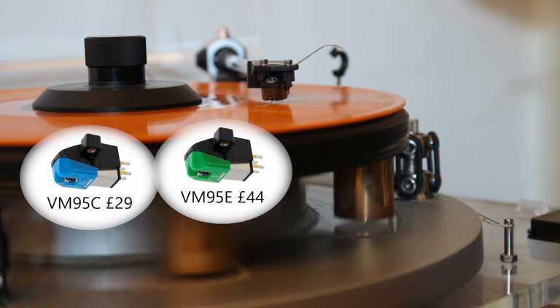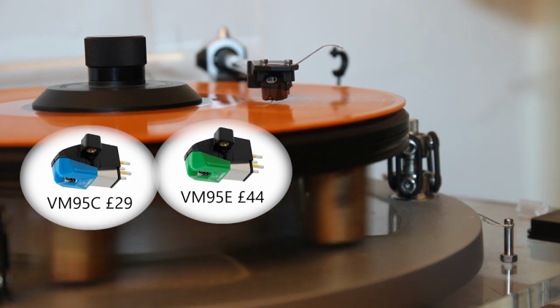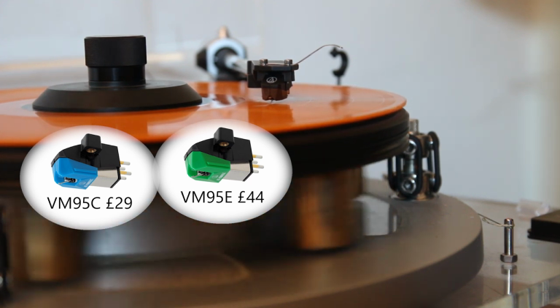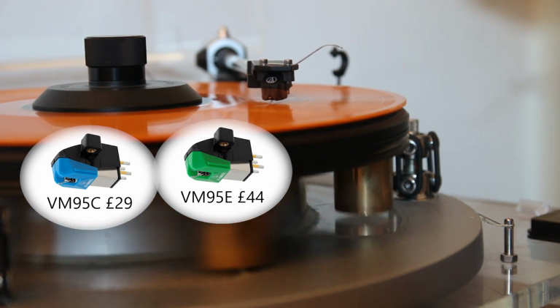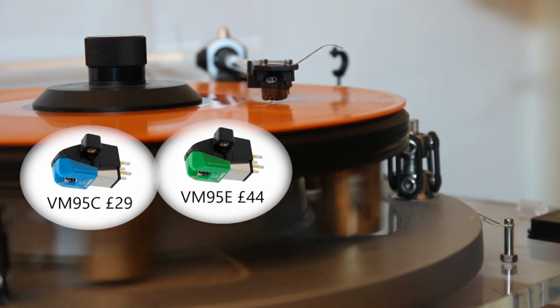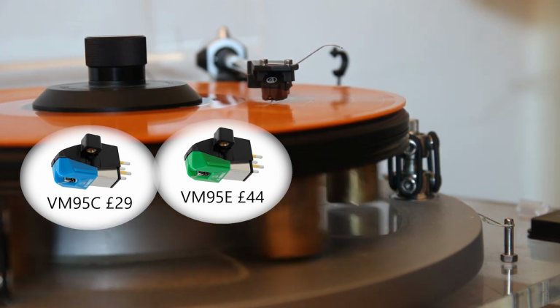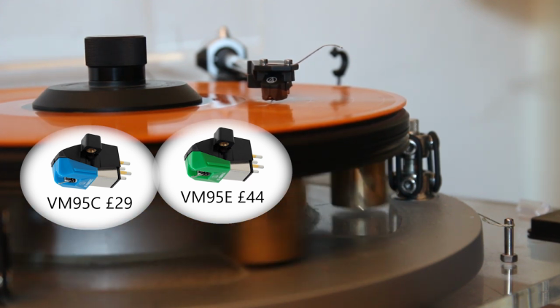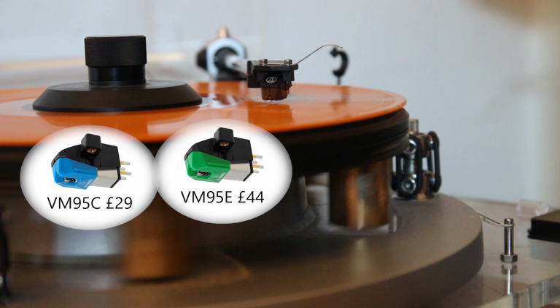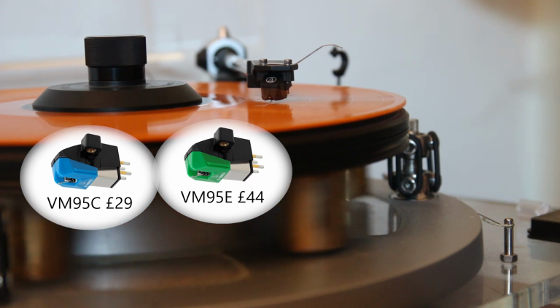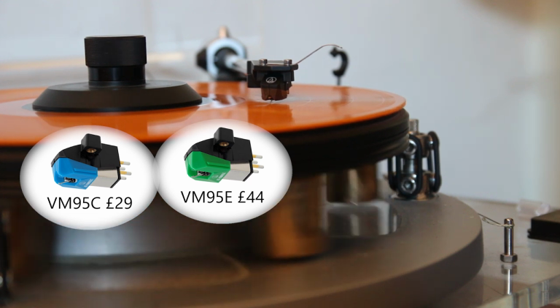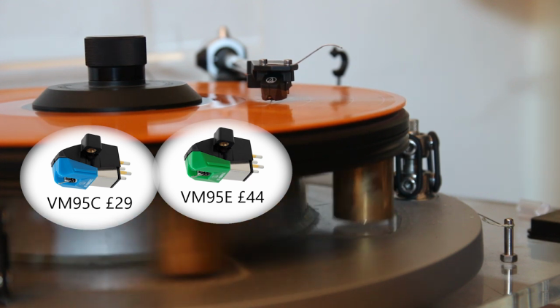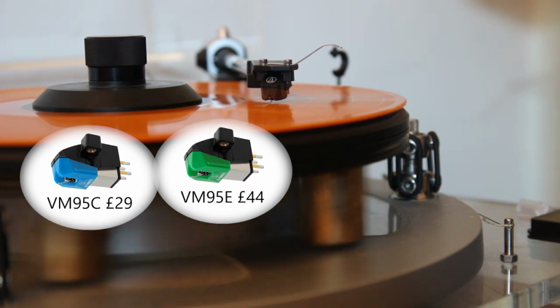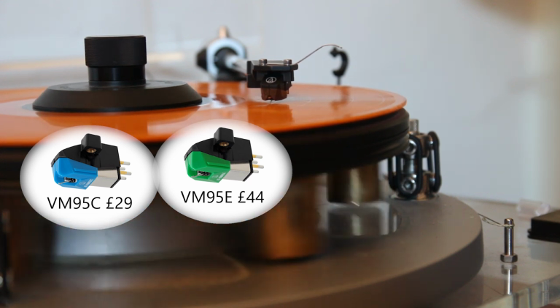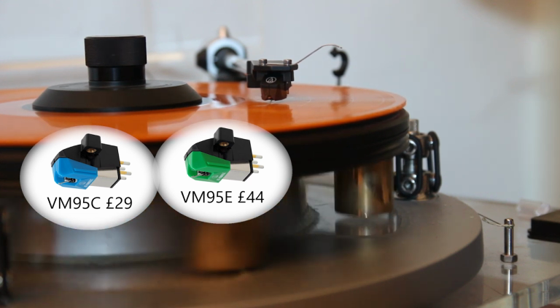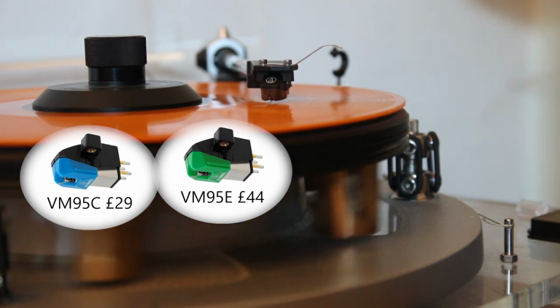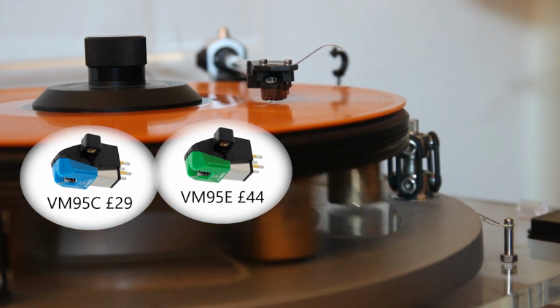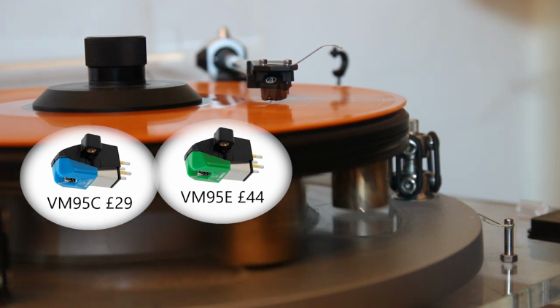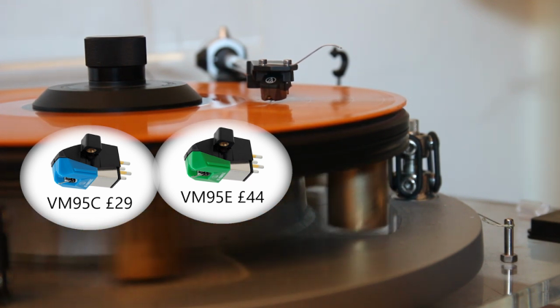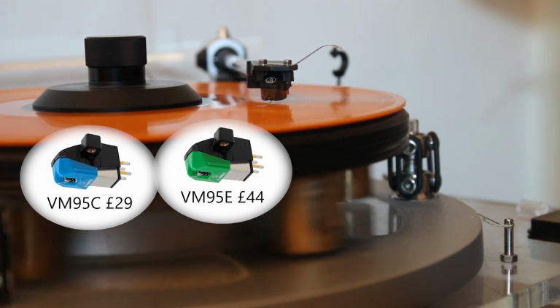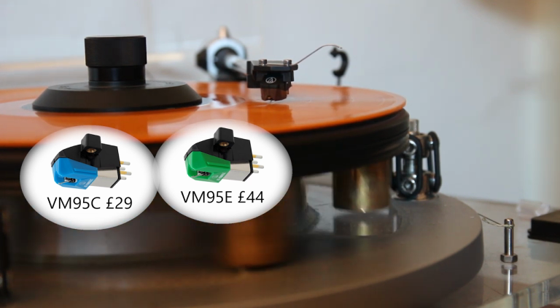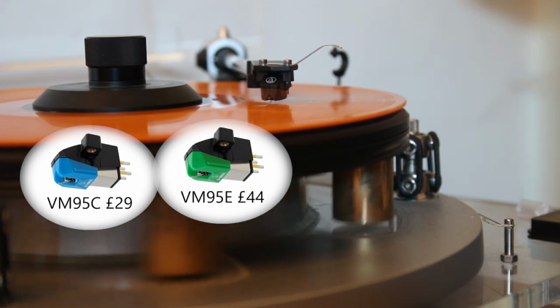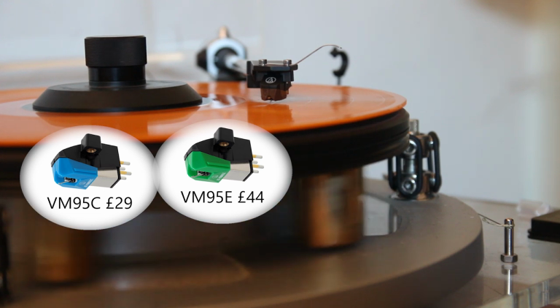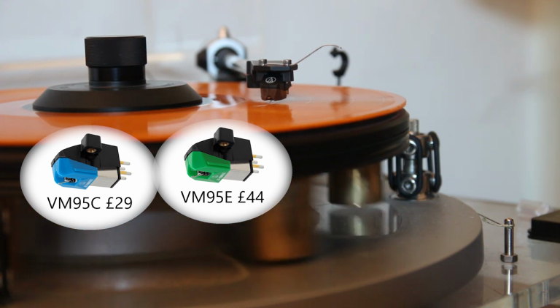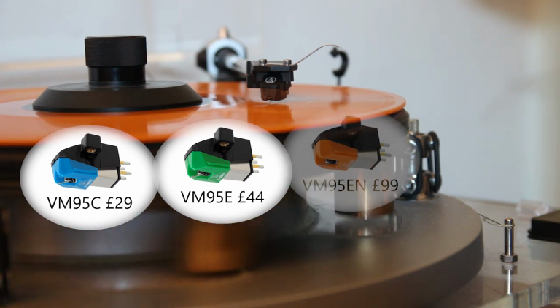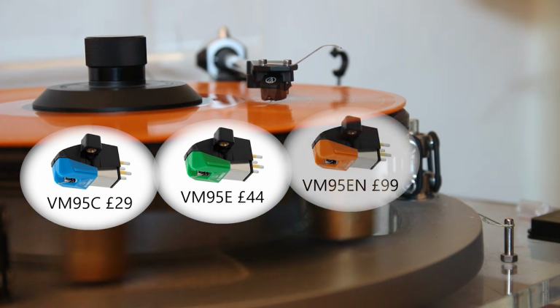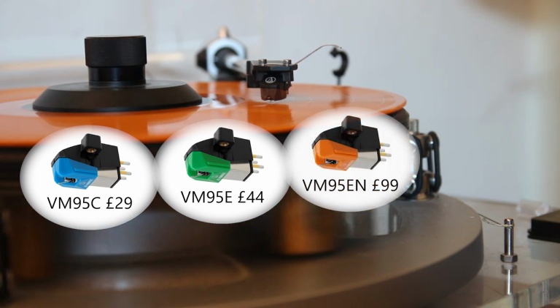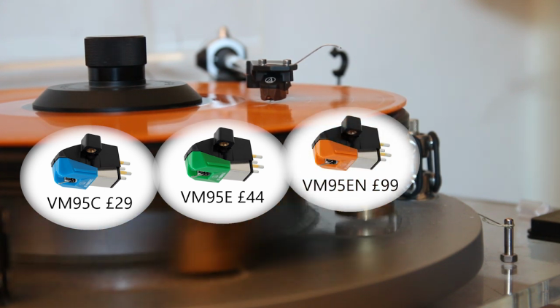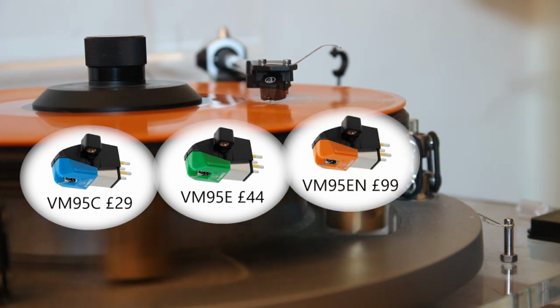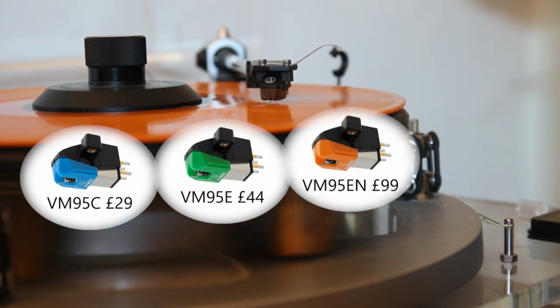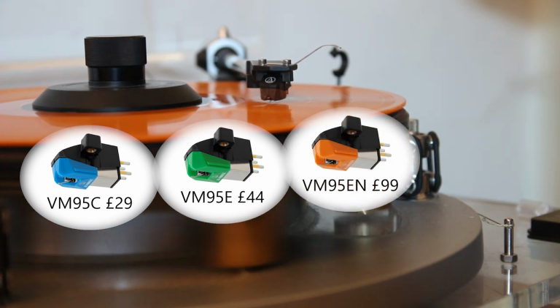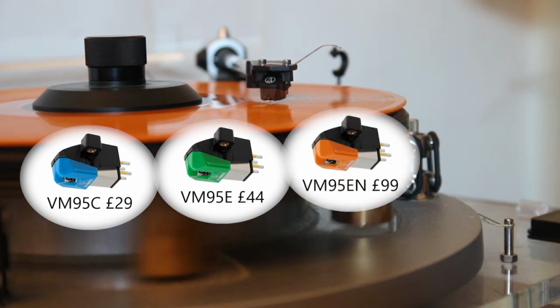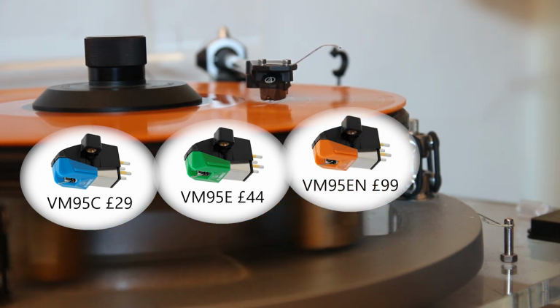The next rung up the stylus ladder keeps the elliptical shape but switches to a nude design, where no additional materials are used to keep the stylus in place. This is represented in the VM95EN at £99.